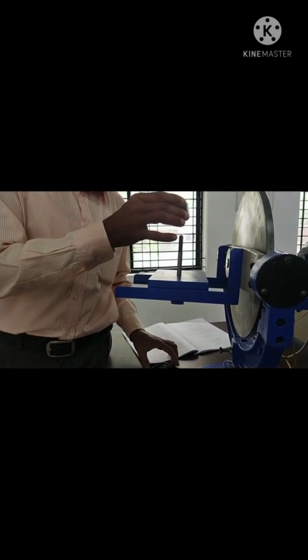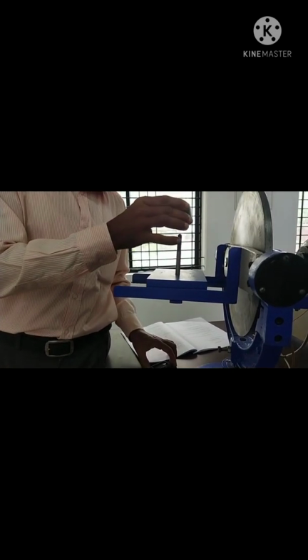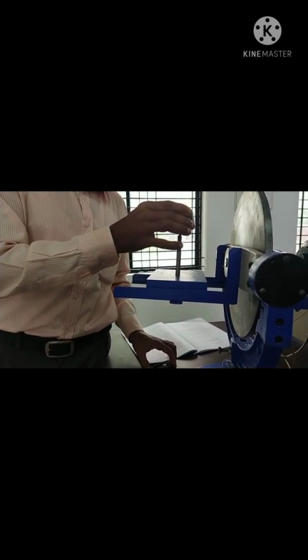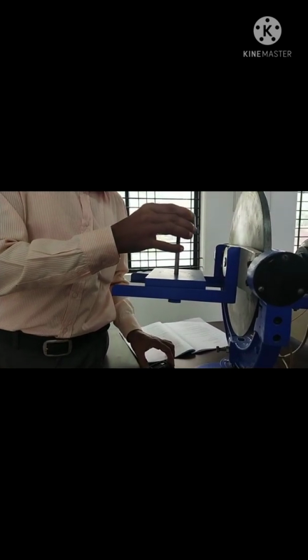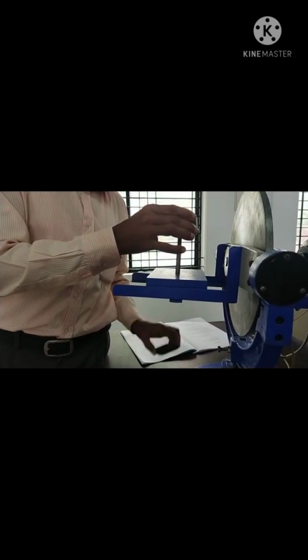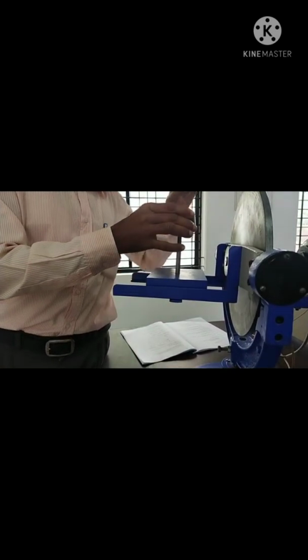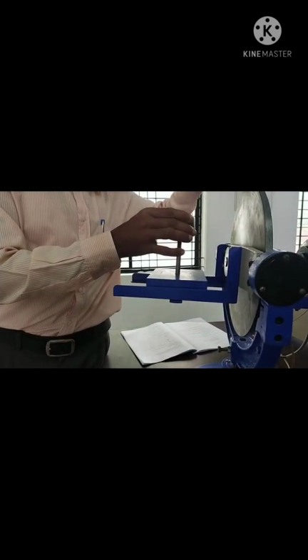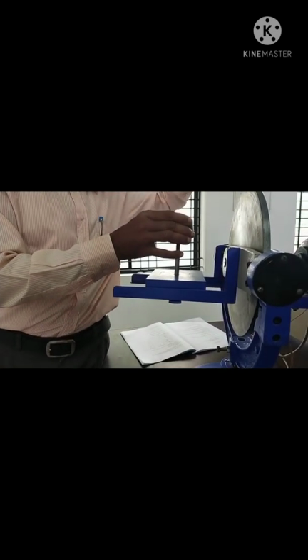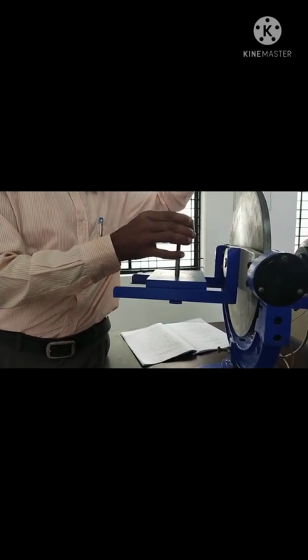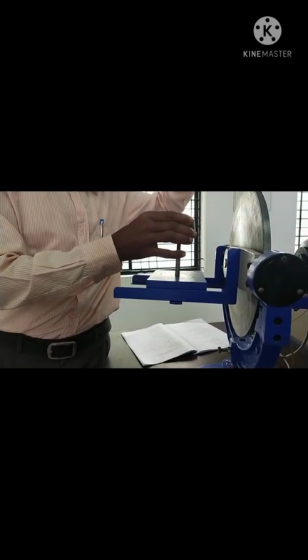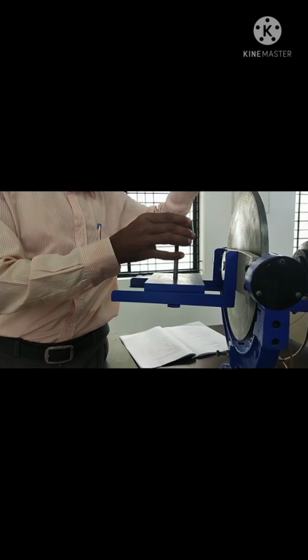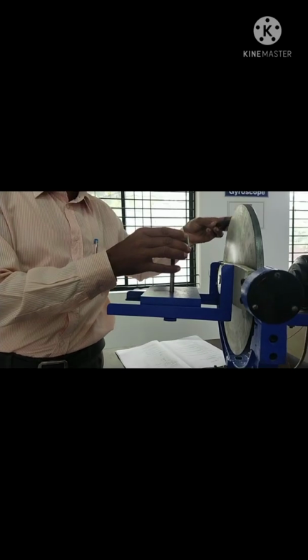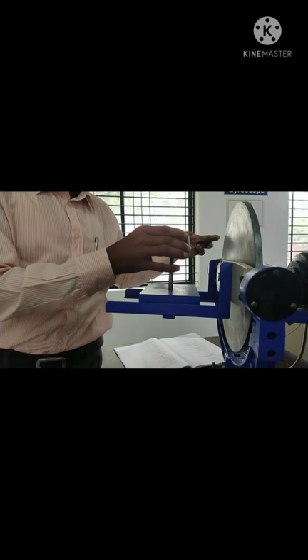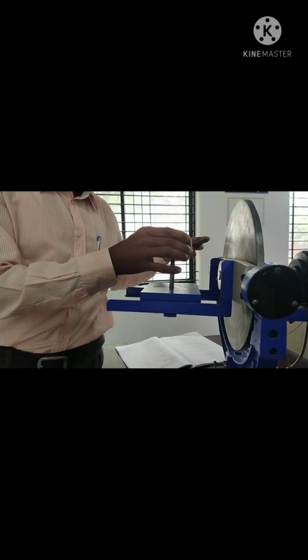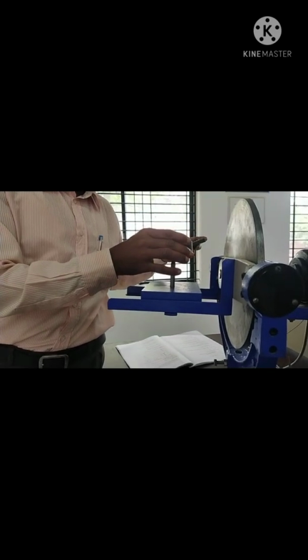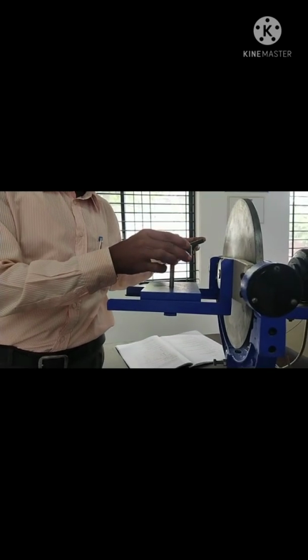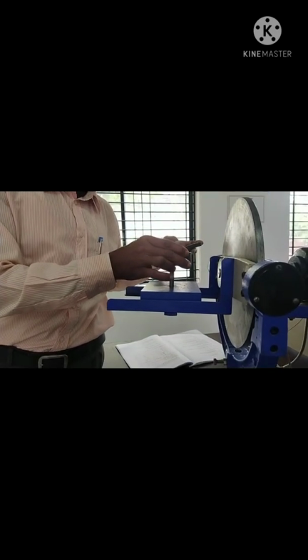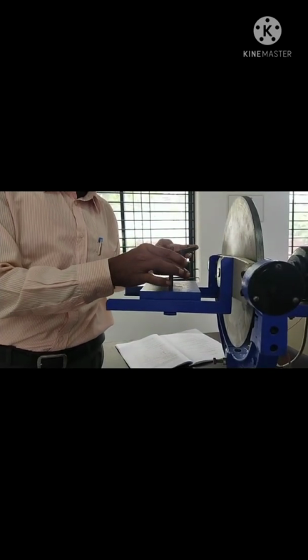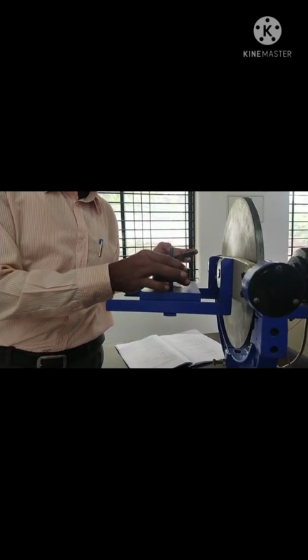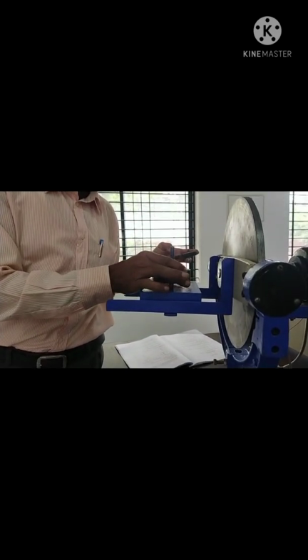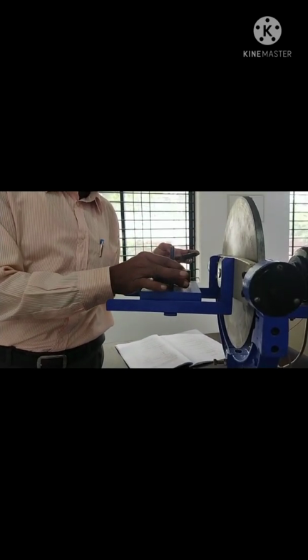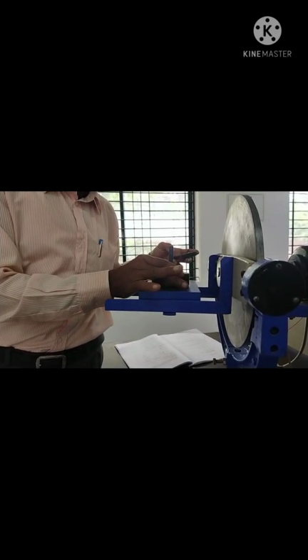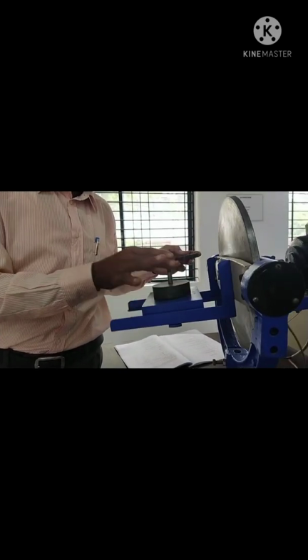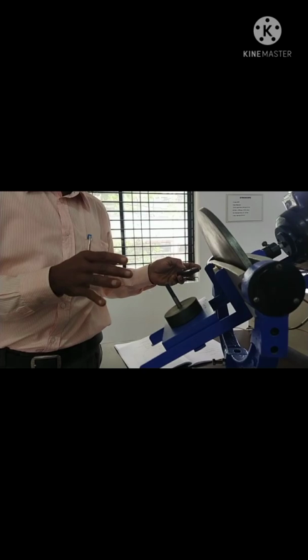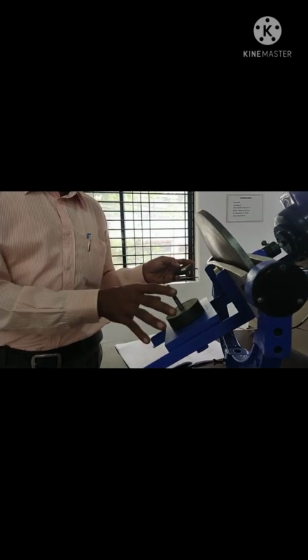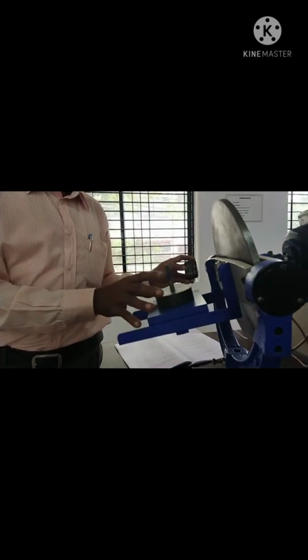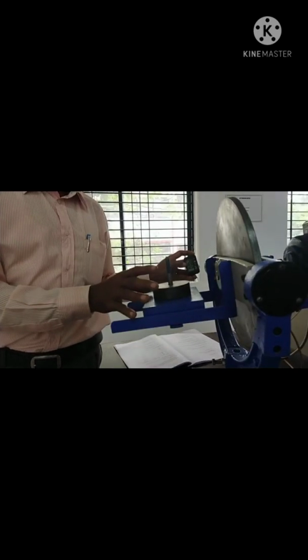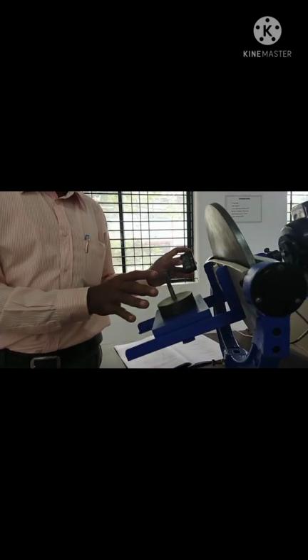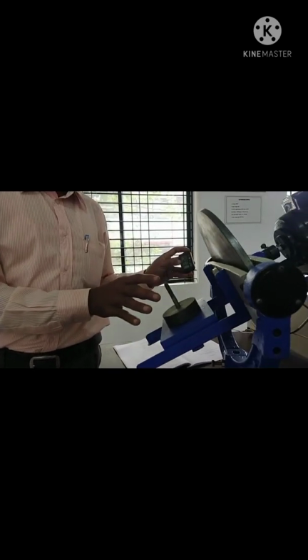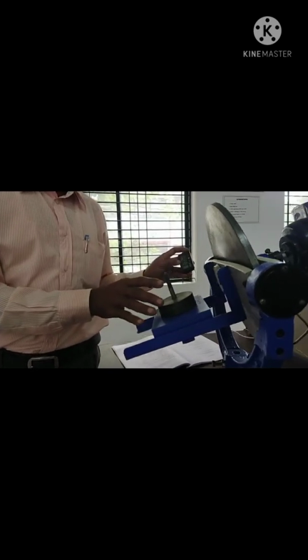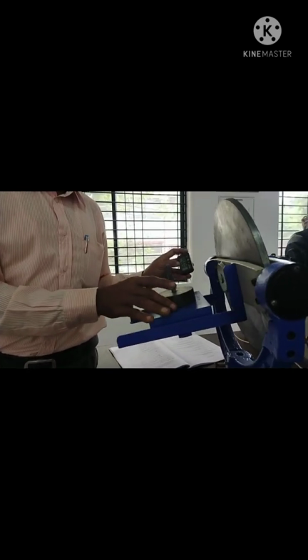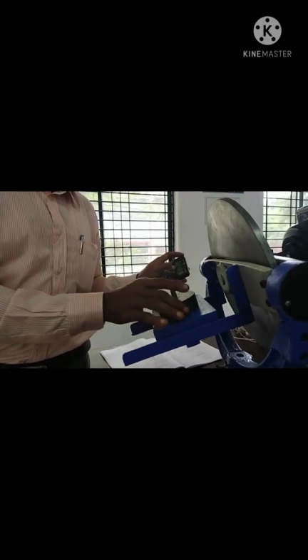Hold here and take a stopwatch — it should be at zero. As soon as you place the weight on the weighing pan, you should start the stopwatch.